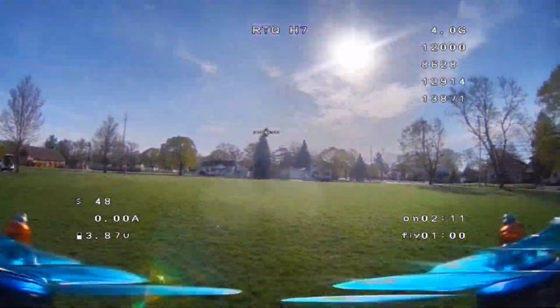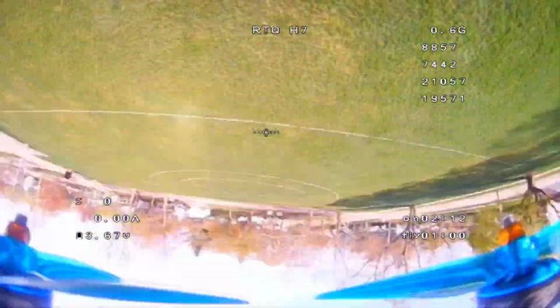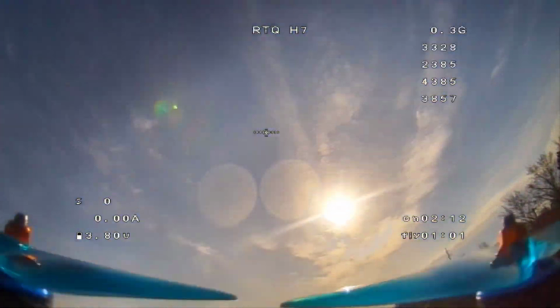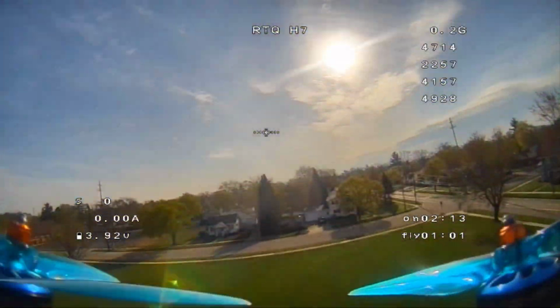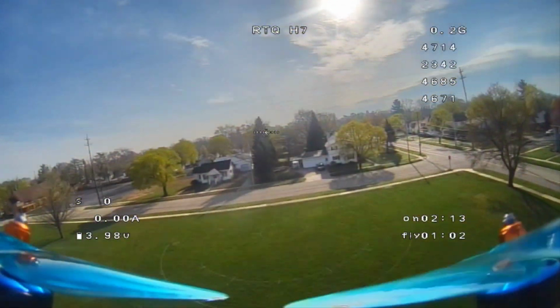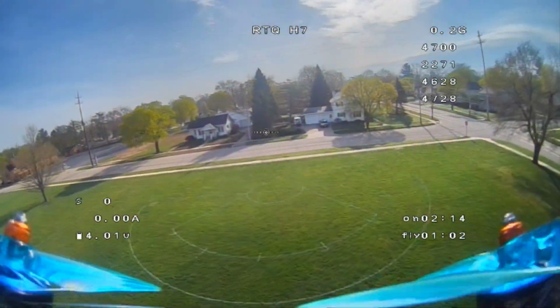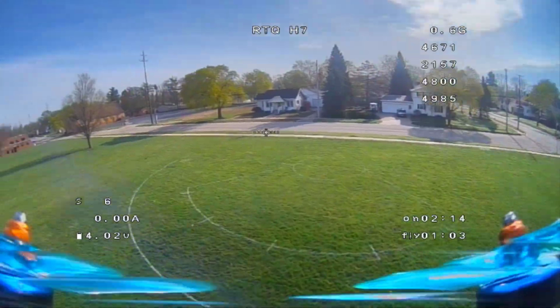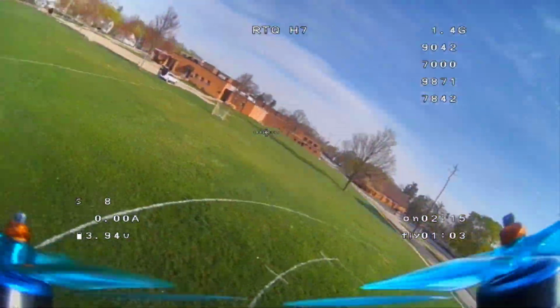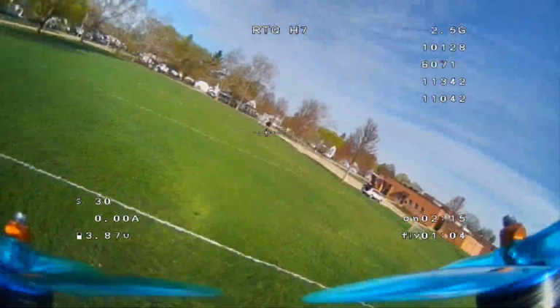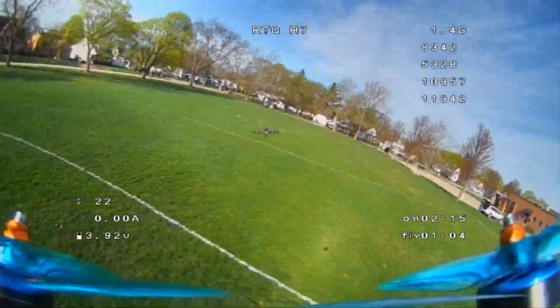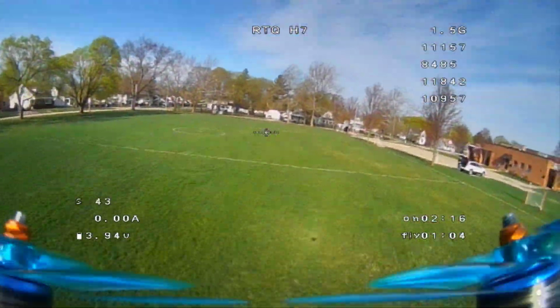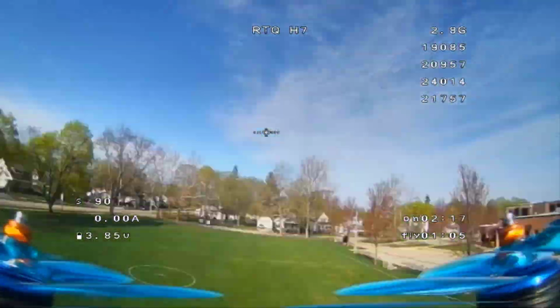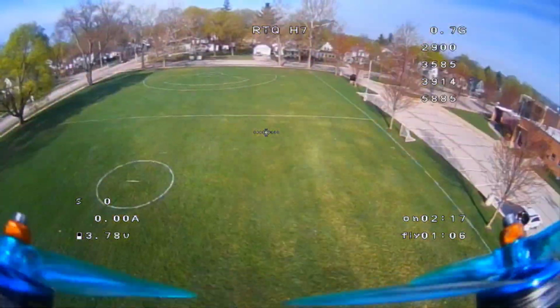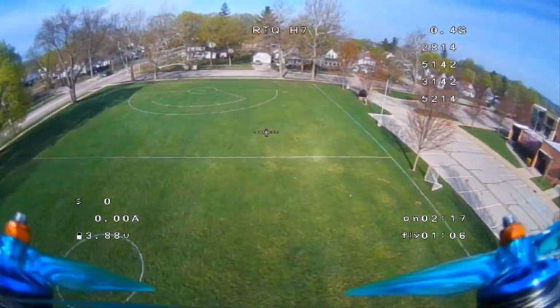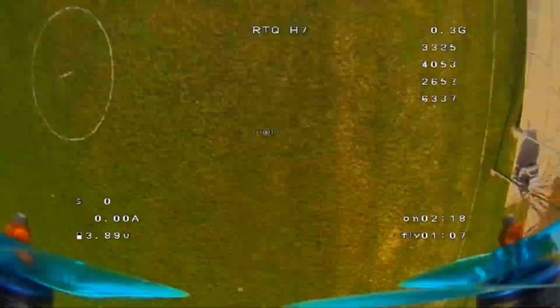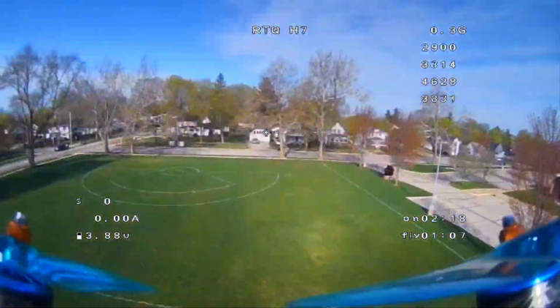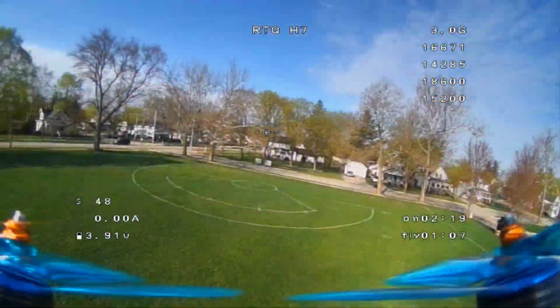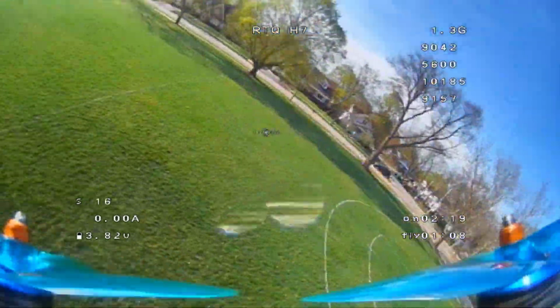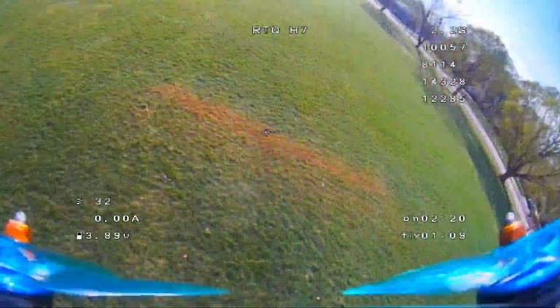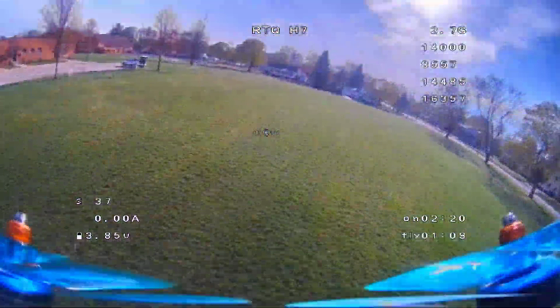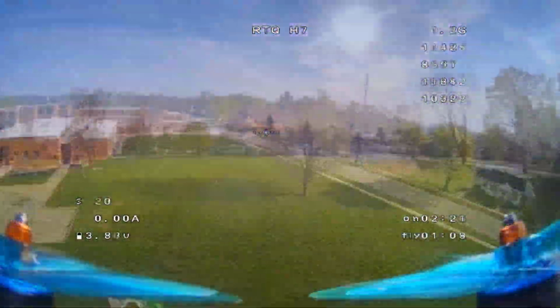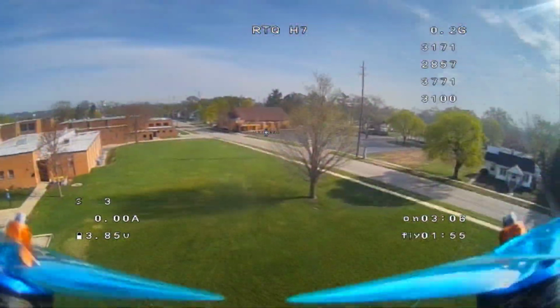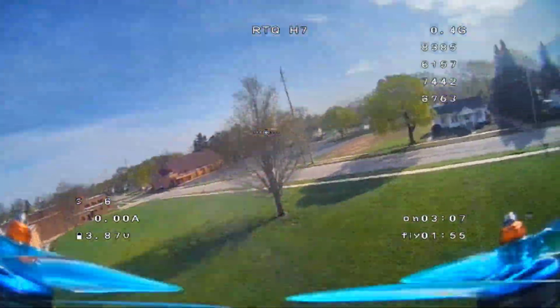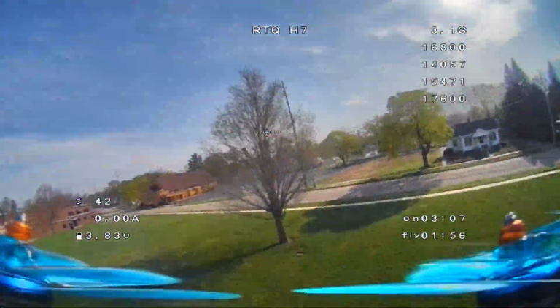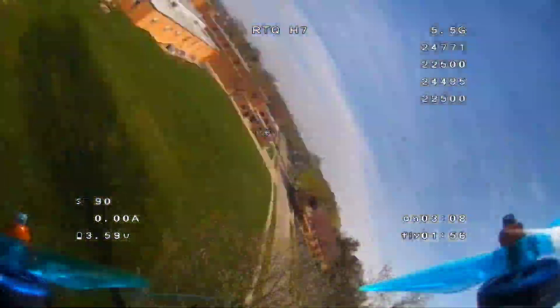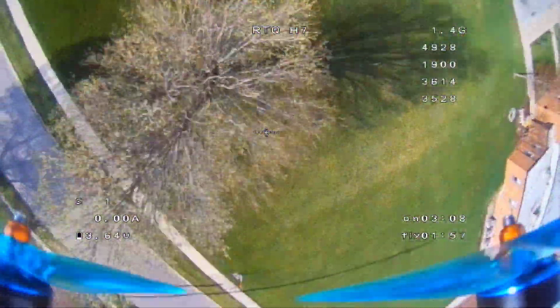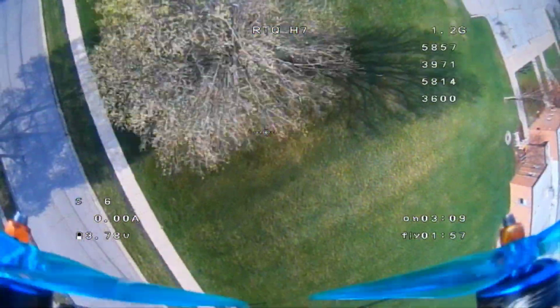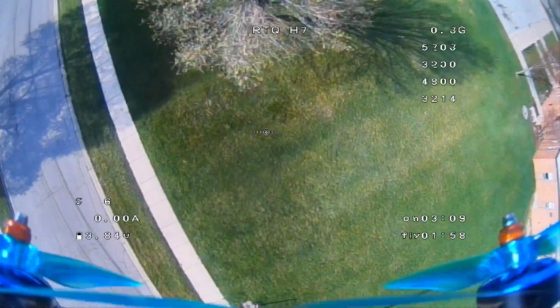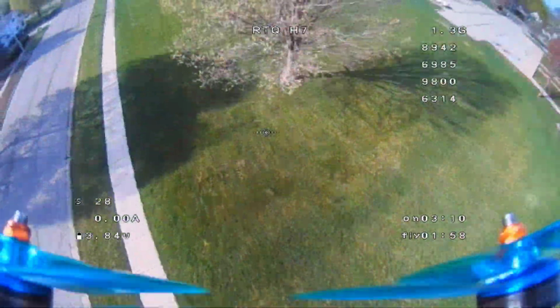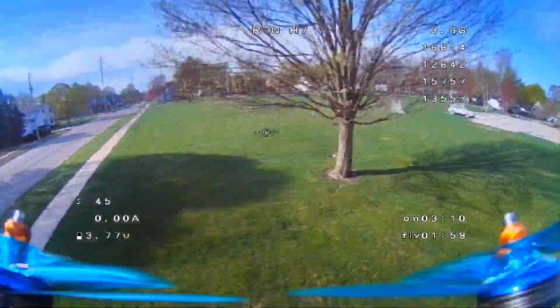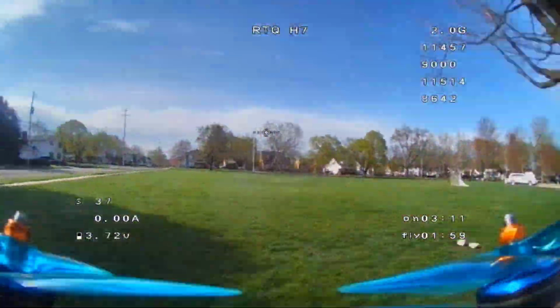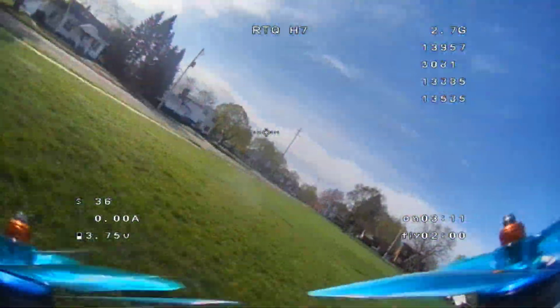Nothing fancy, not trying to show off. This is just my spot I go to fly at to test out new things. I think I'll just let this play out — enjoy the footage.